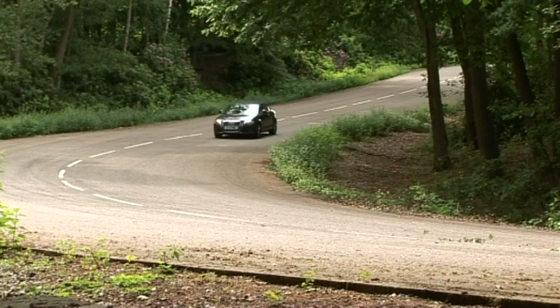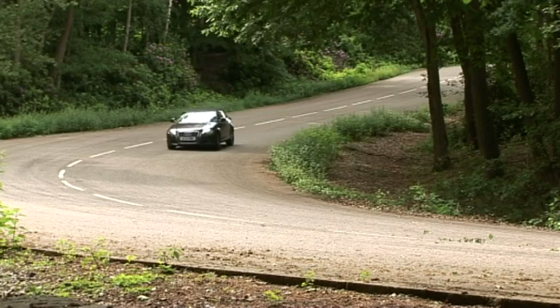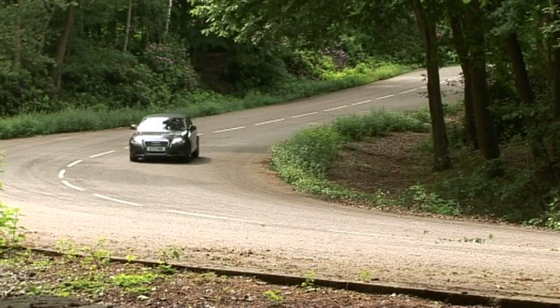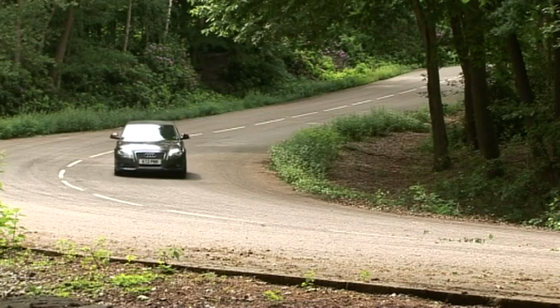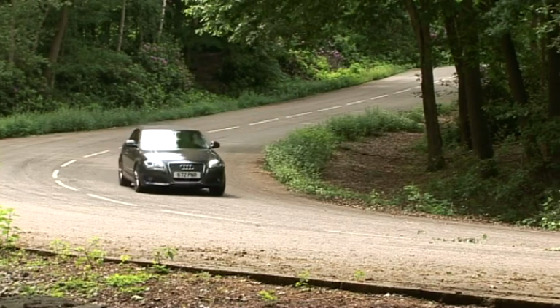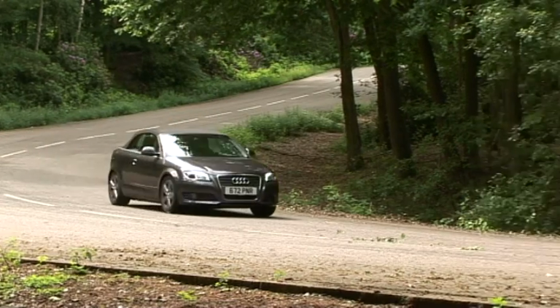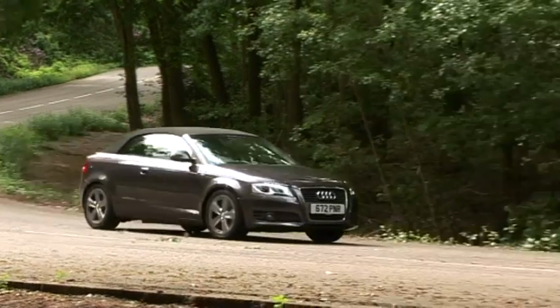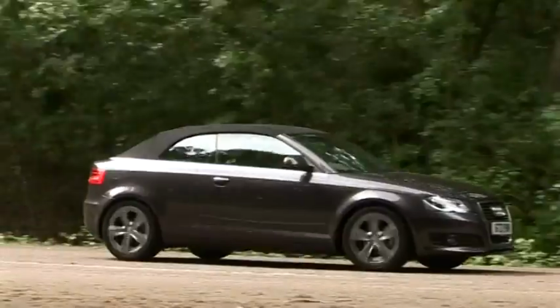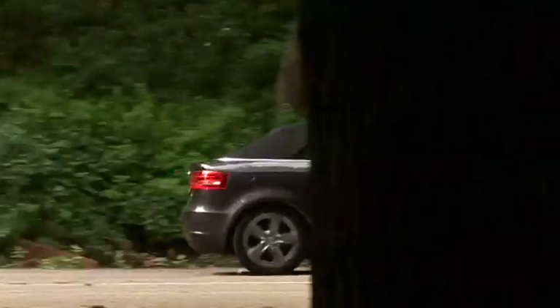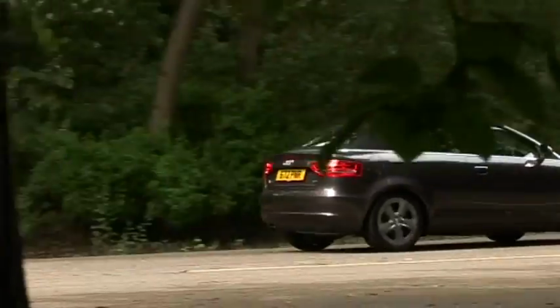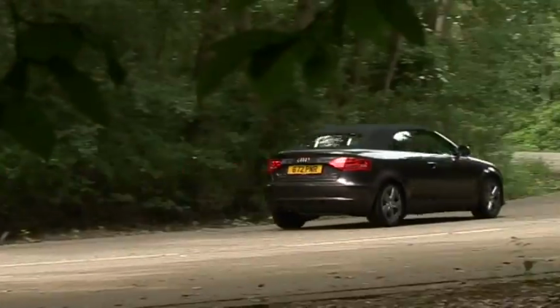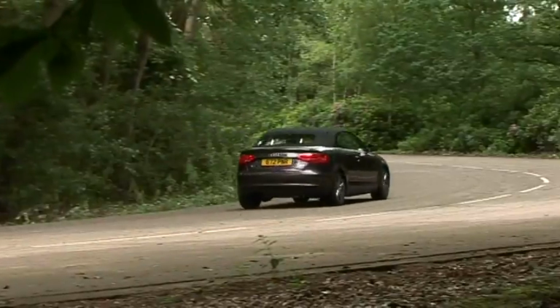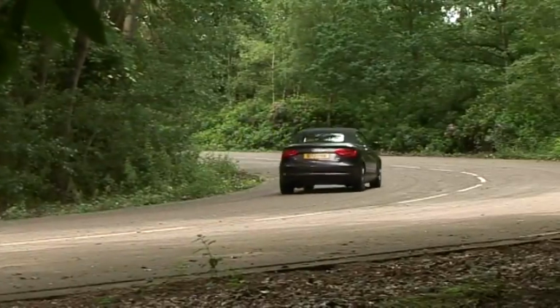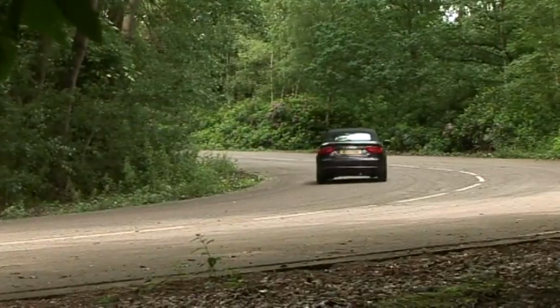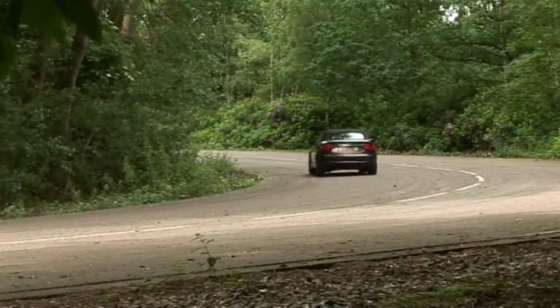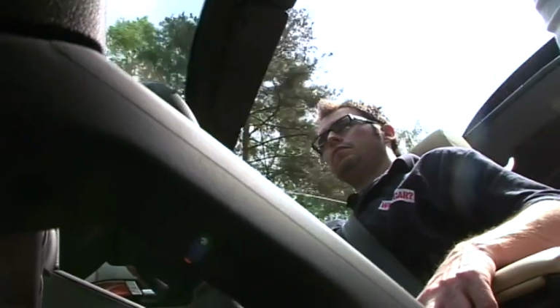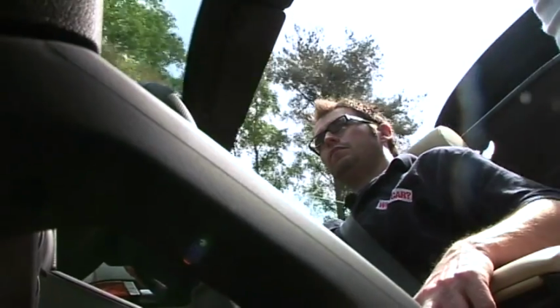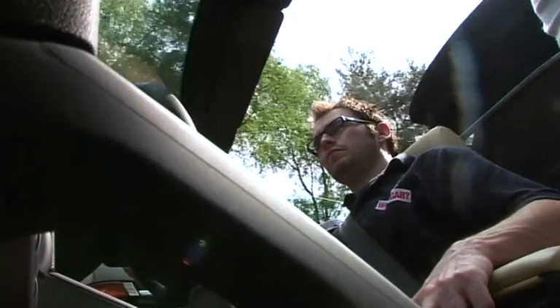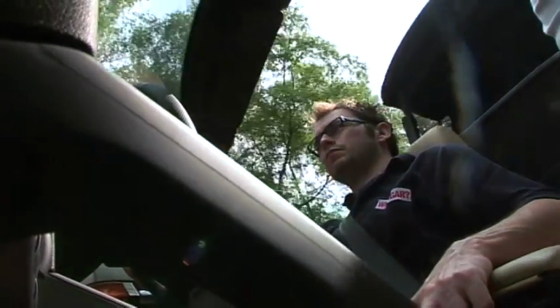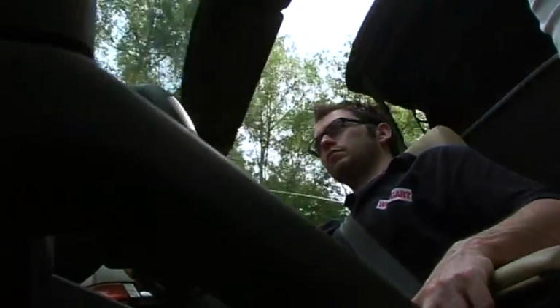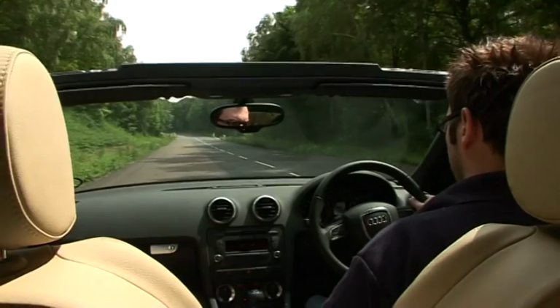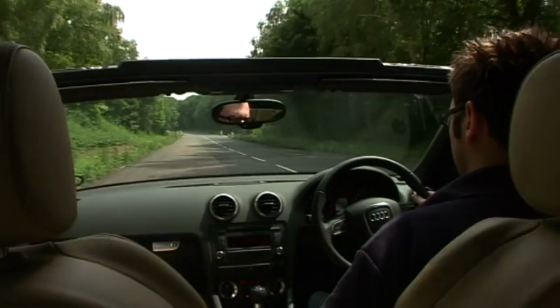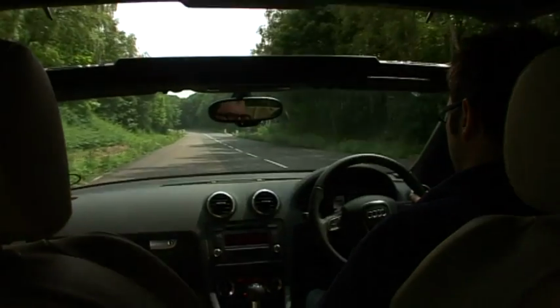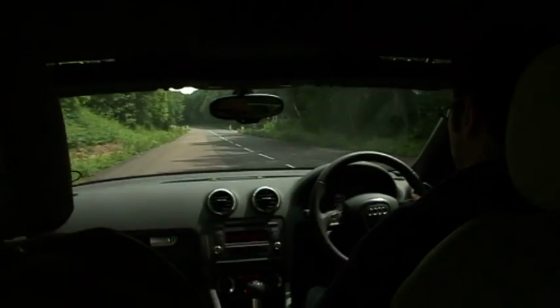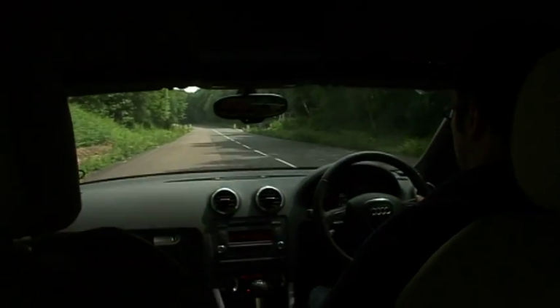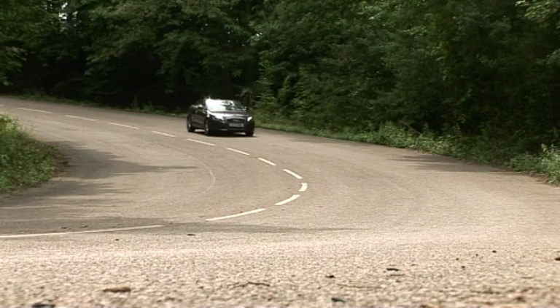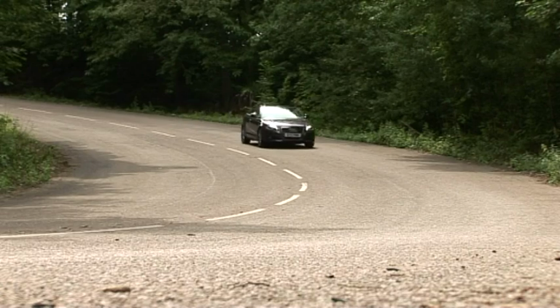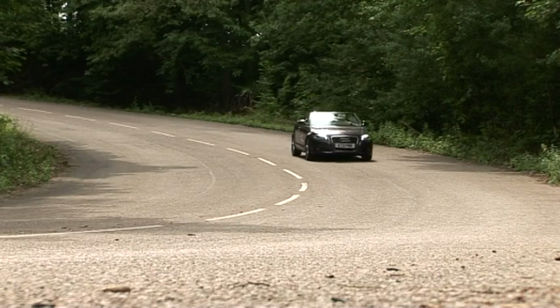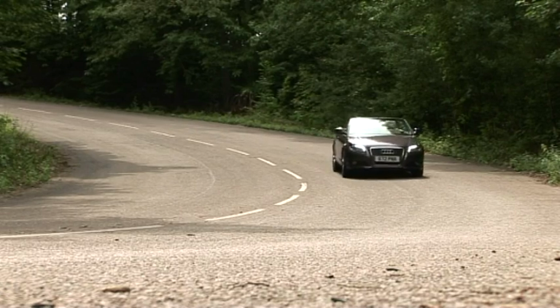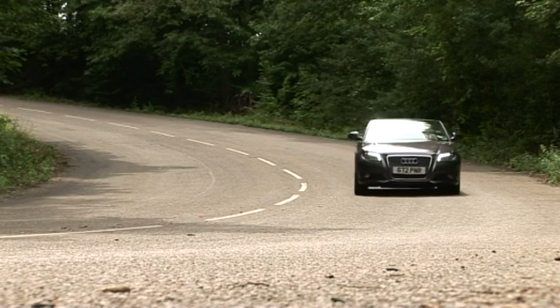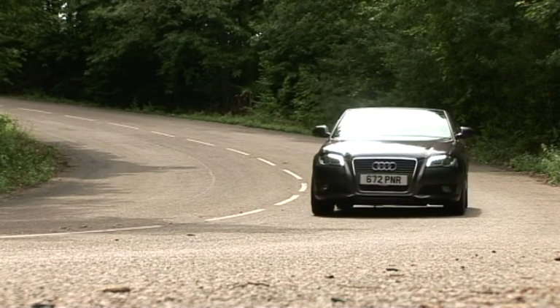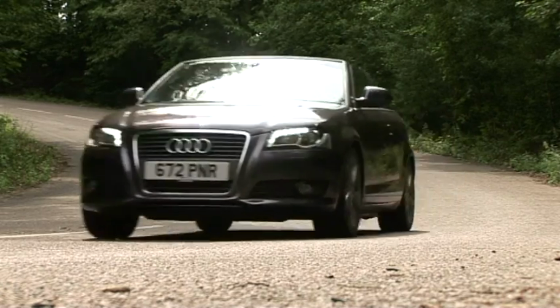Our favourite is the 1.8 turbo, which revs sweetly and gives decent economy. Despite not having a metal roof, the A3 is impressively refined, especially on sport models which have a thicker roof.